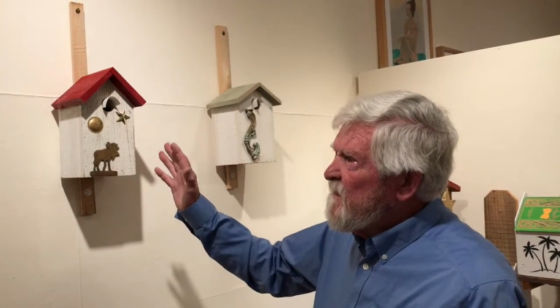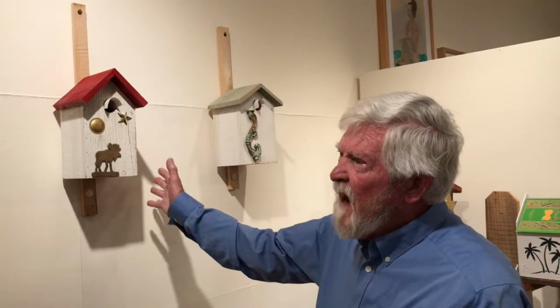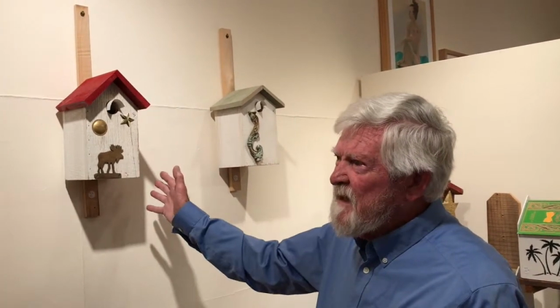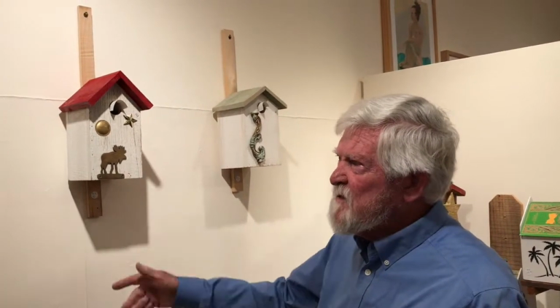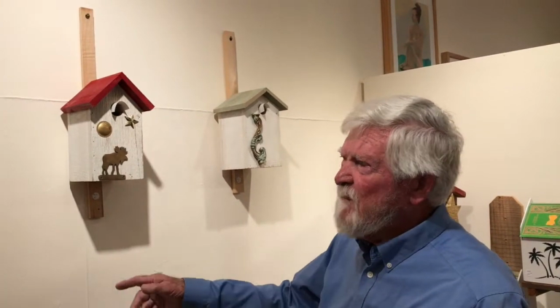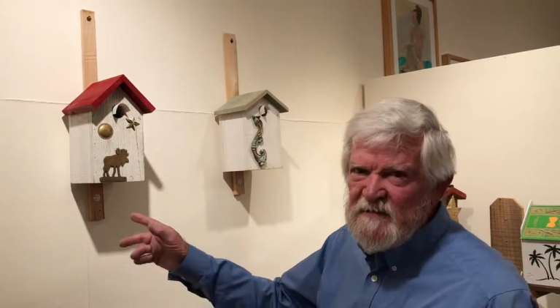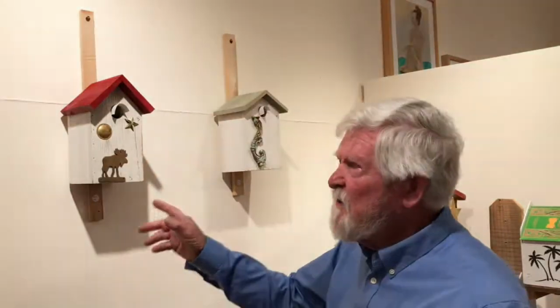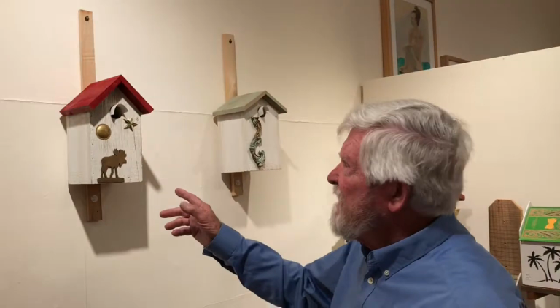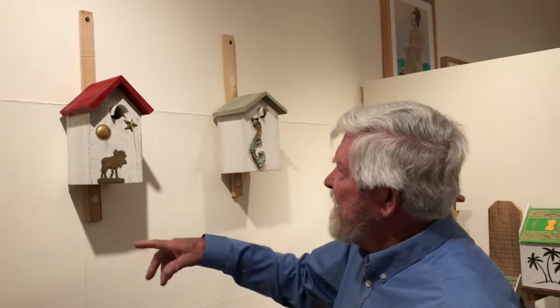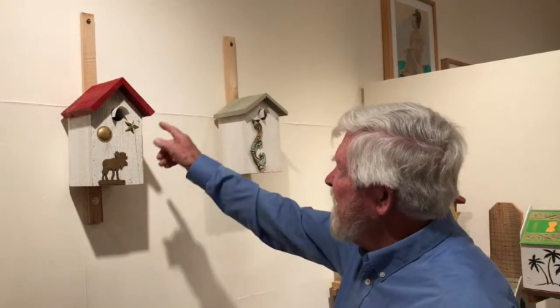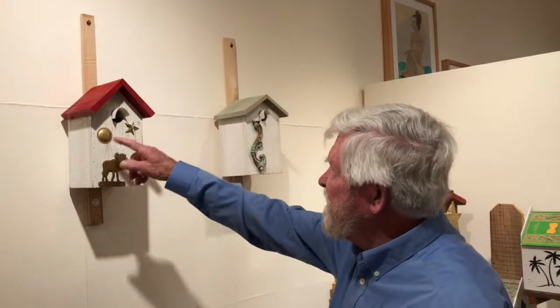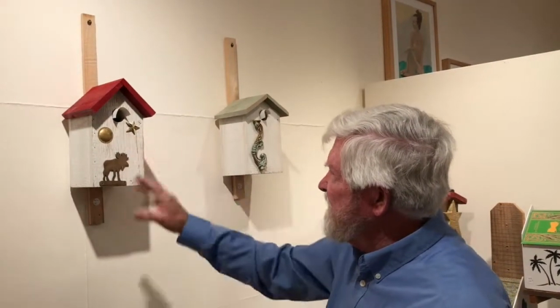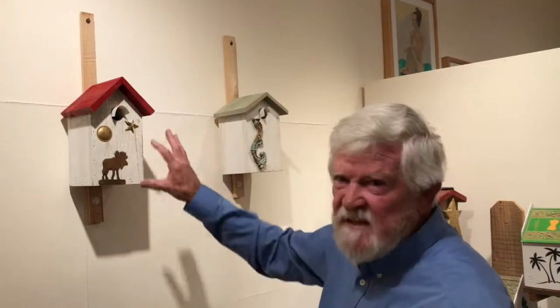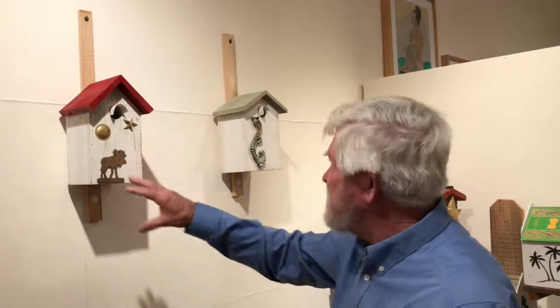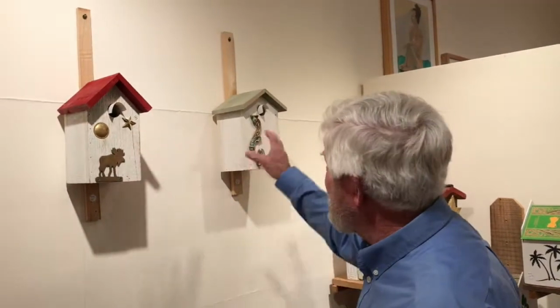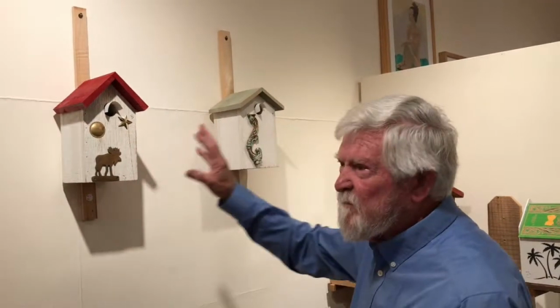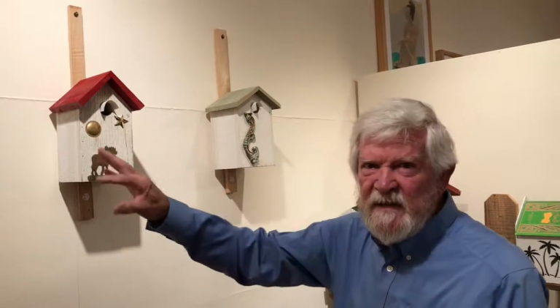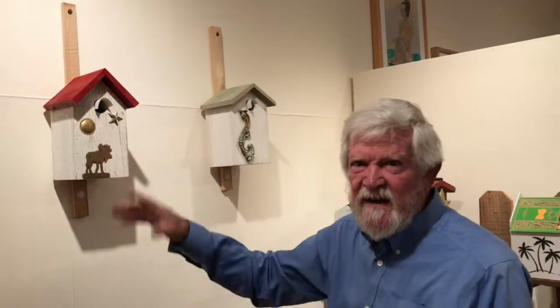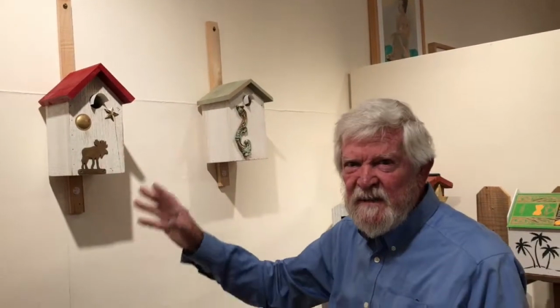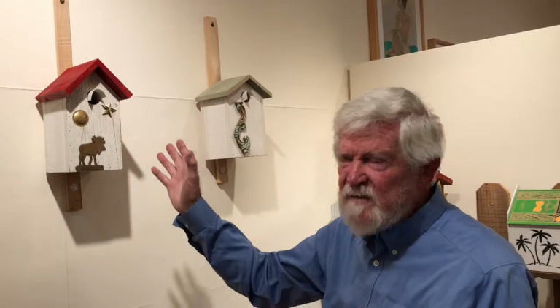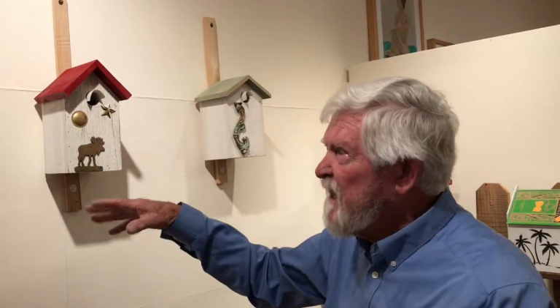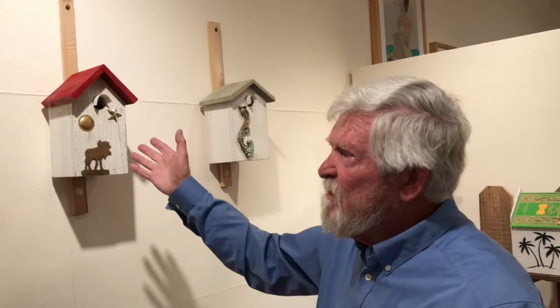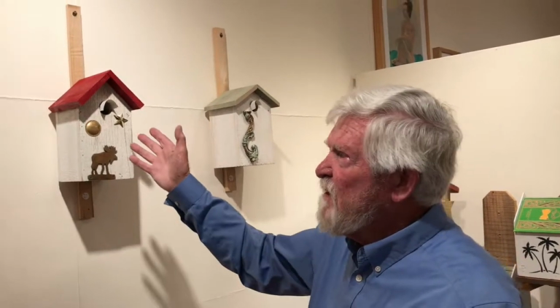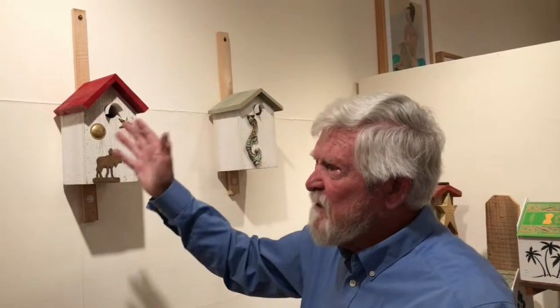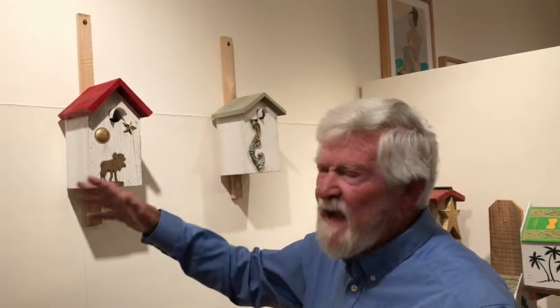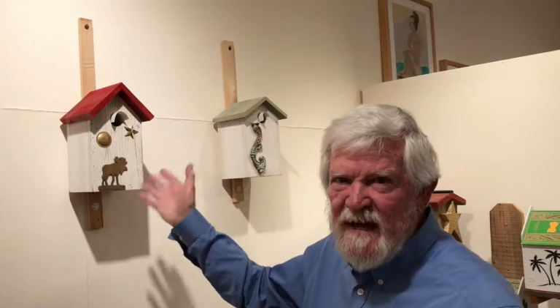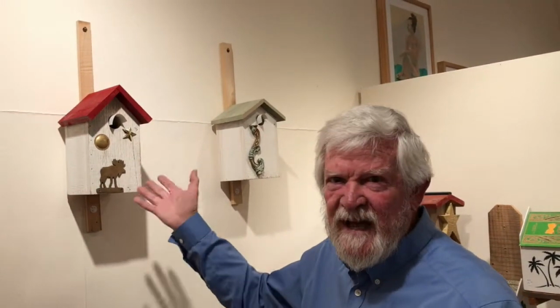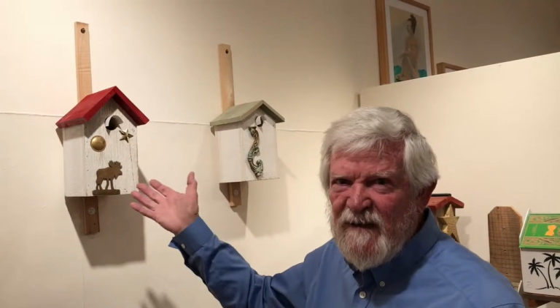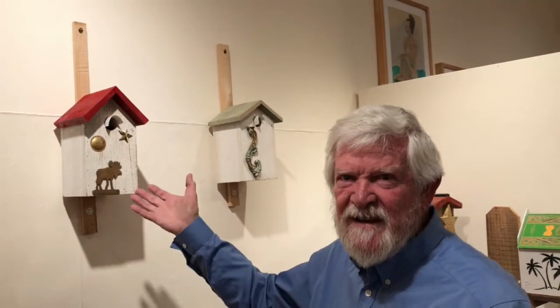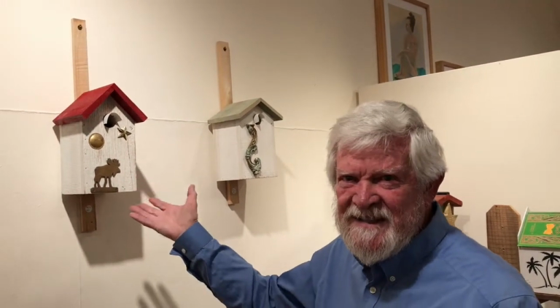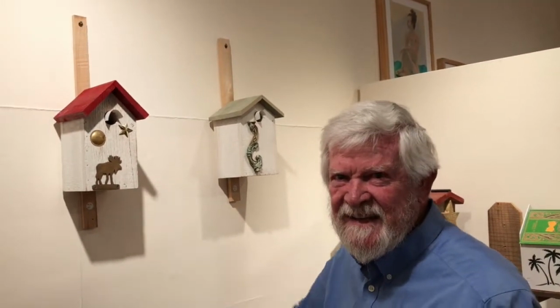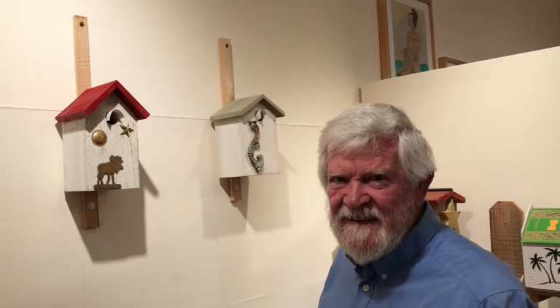I build the houses and my wife Sue says, 'I like this and this,' and she starts decorating and putting pieces on it to make them interesting. The birds don't care what's on the outside — only how it functions on the inside.